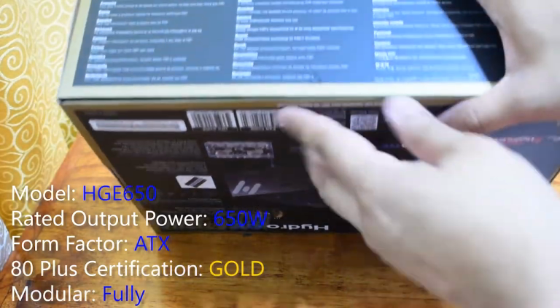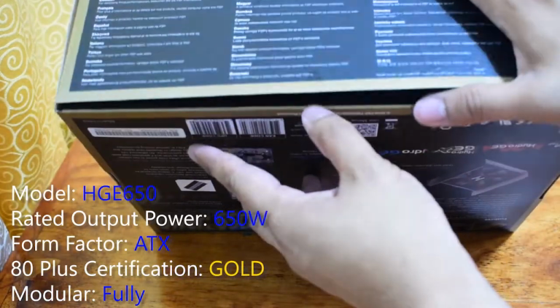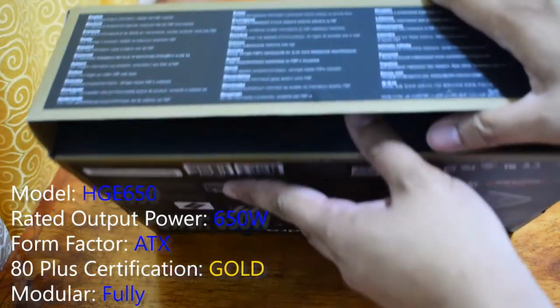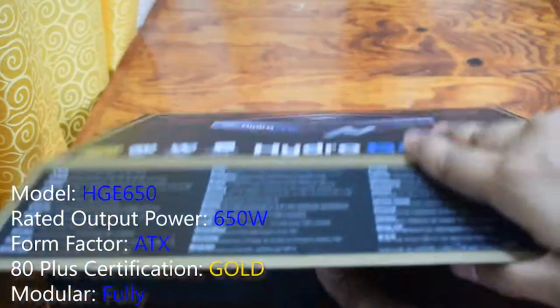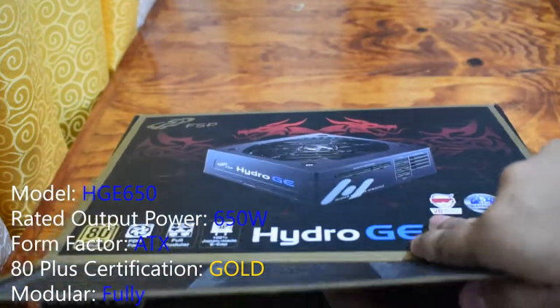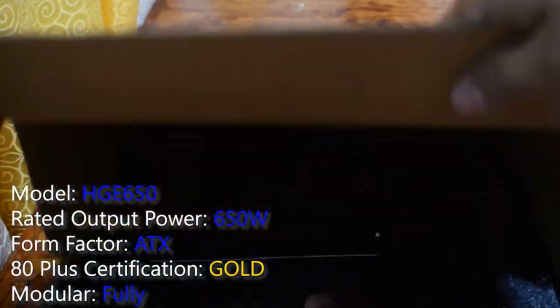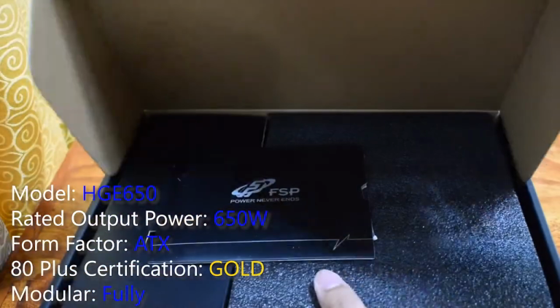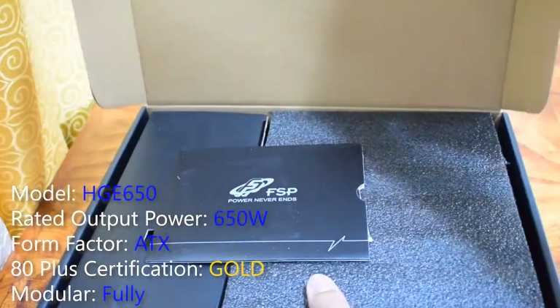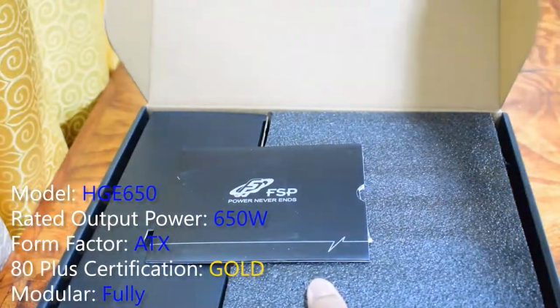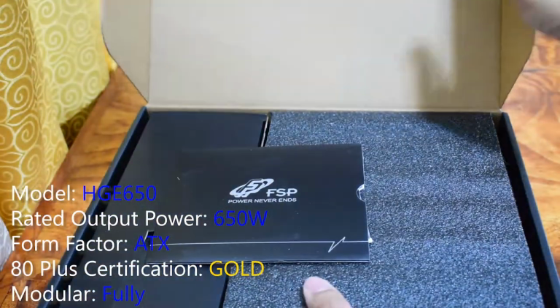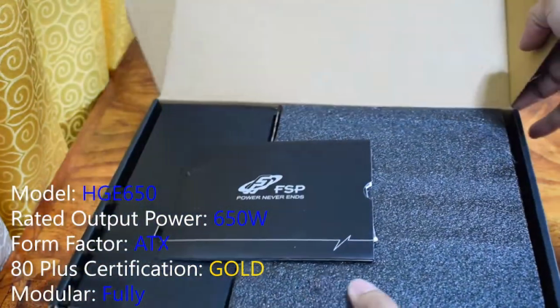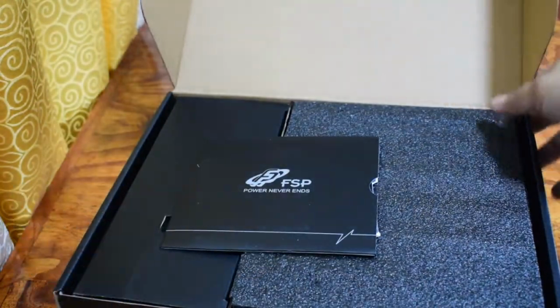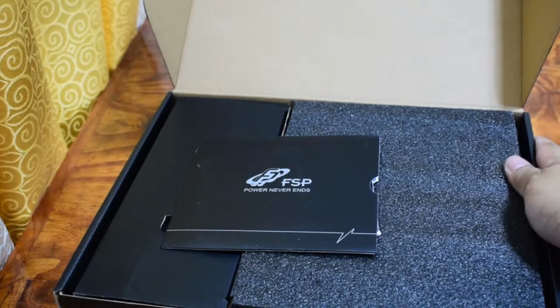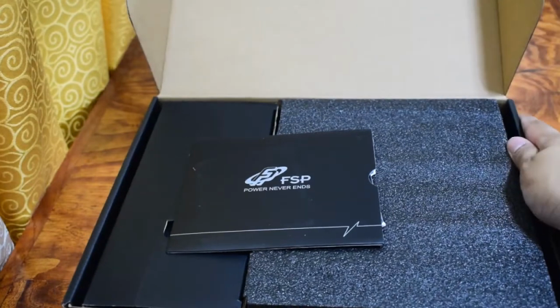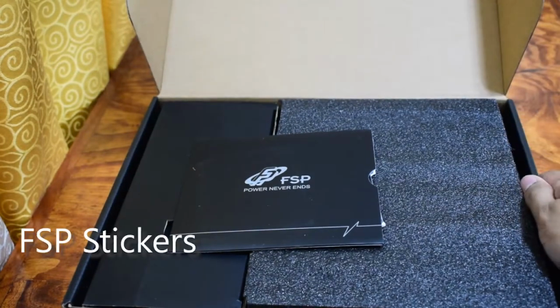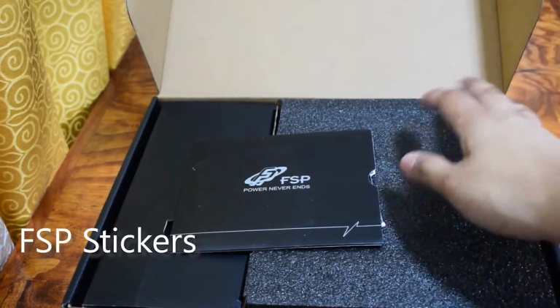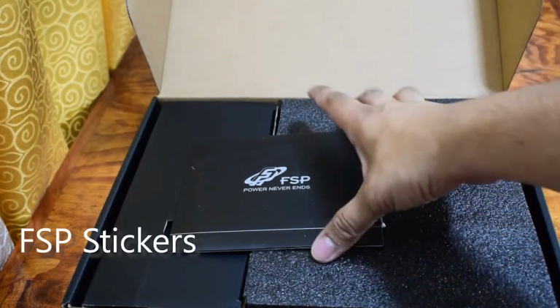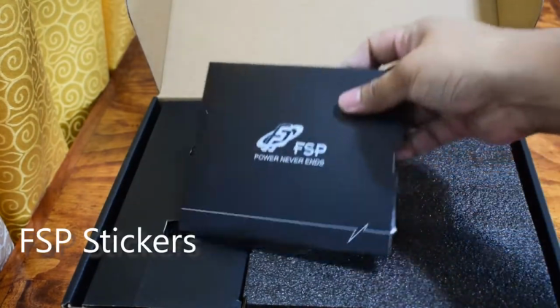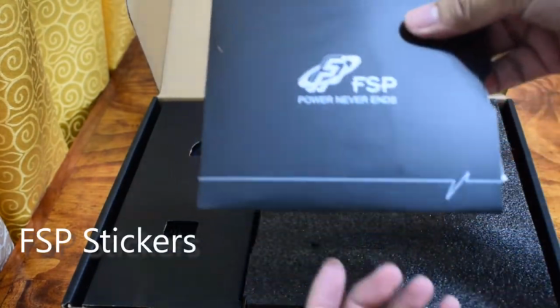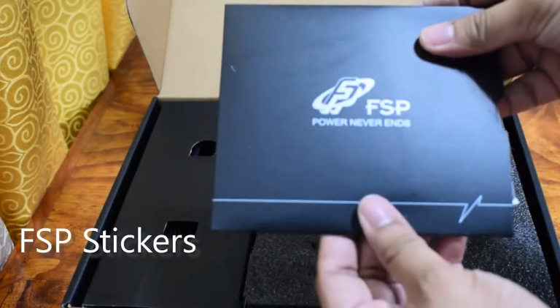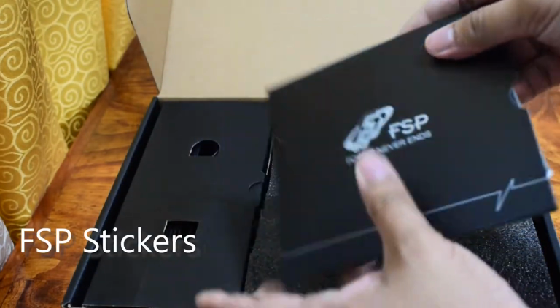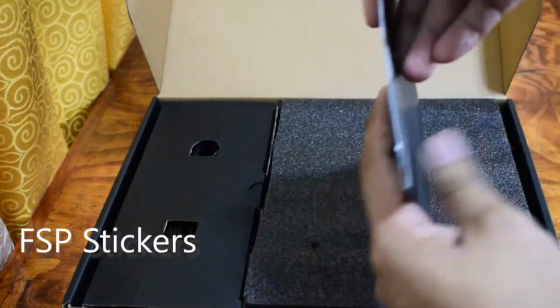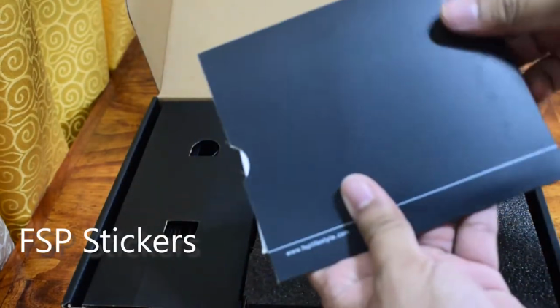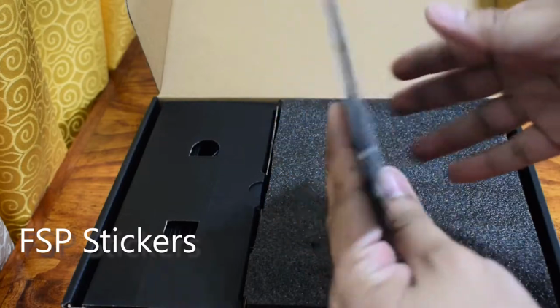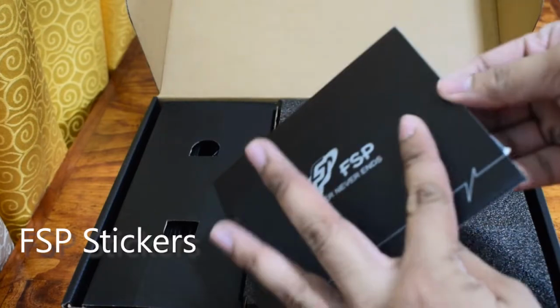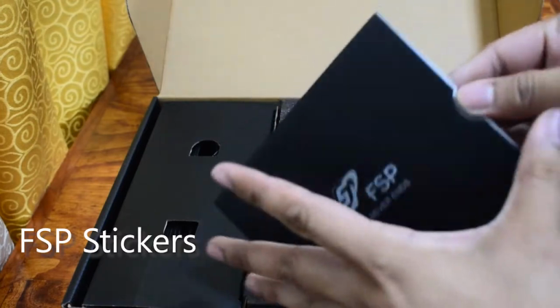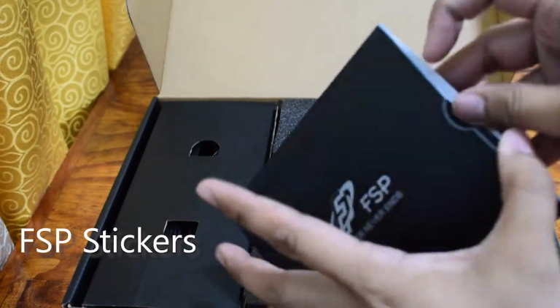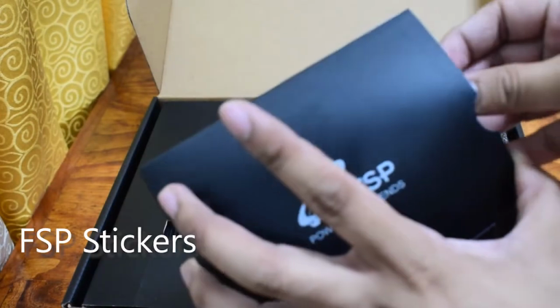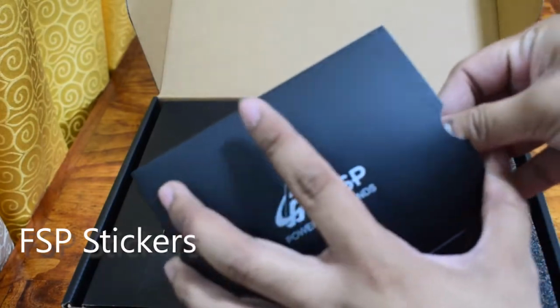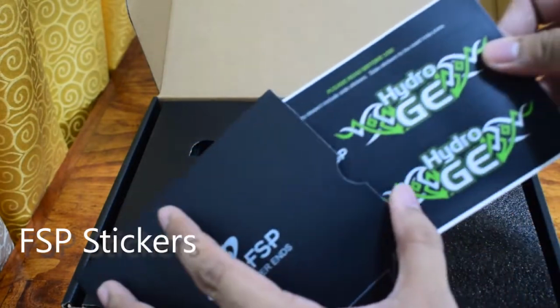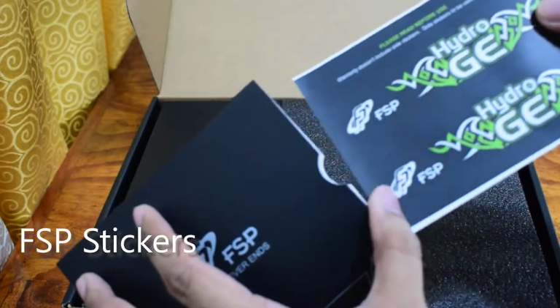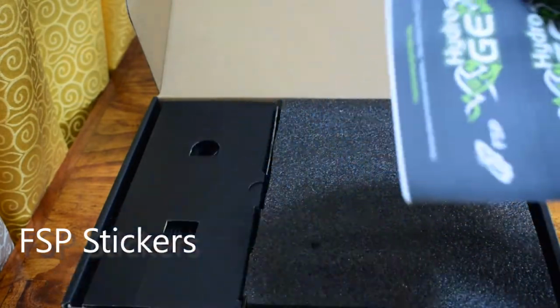Alright, let's see what's inside. This box provides additional FSP stickers, just in case you want better aesthetics.